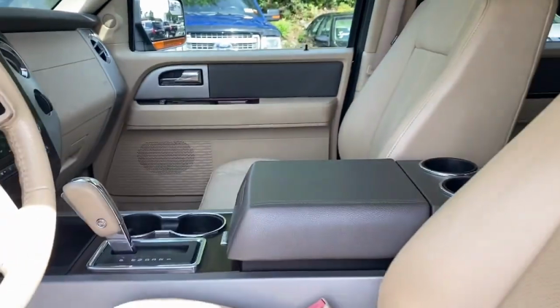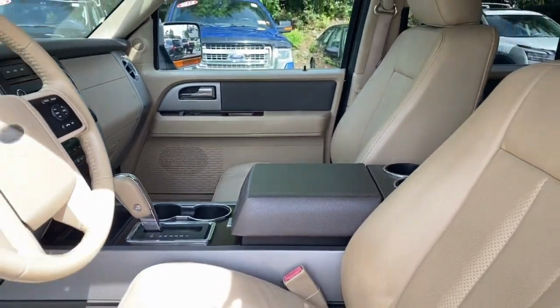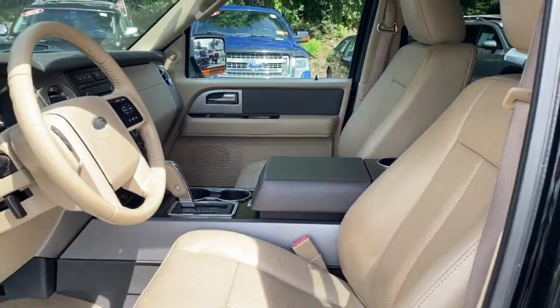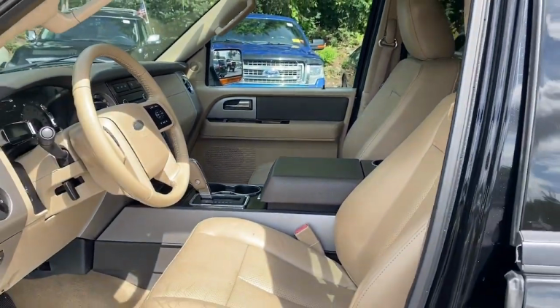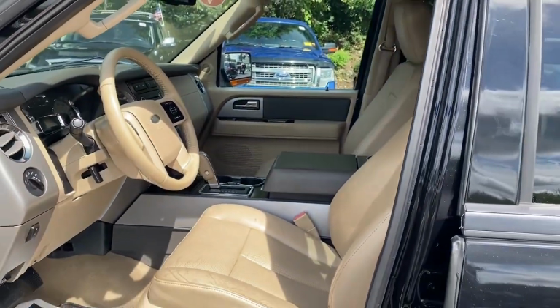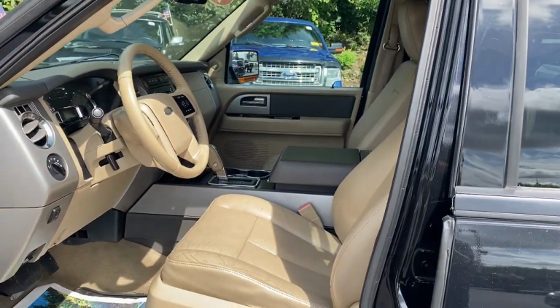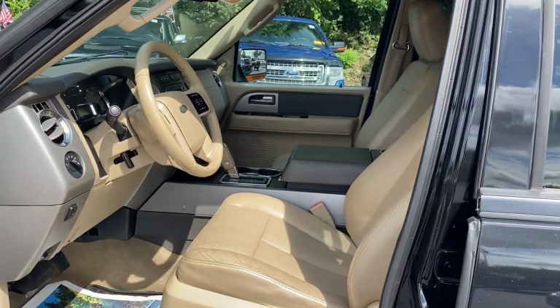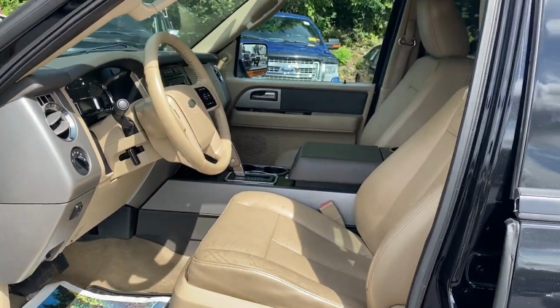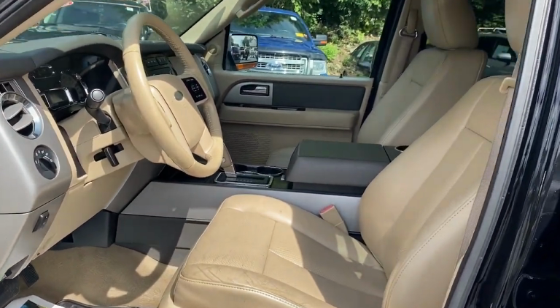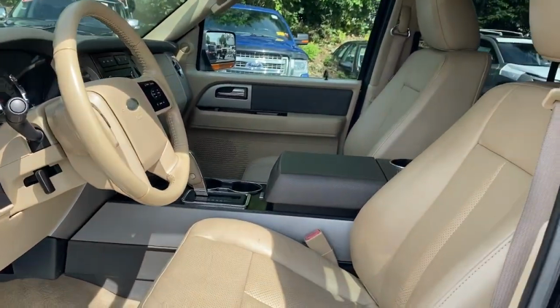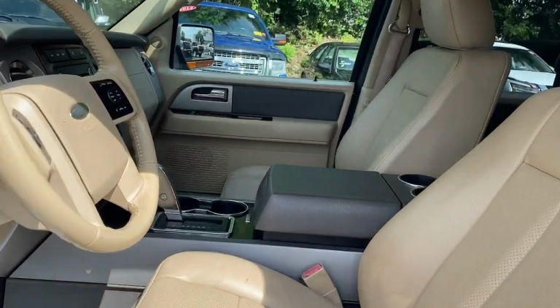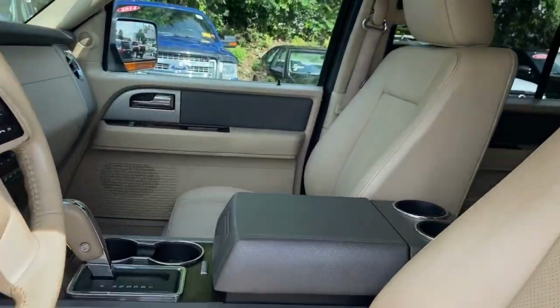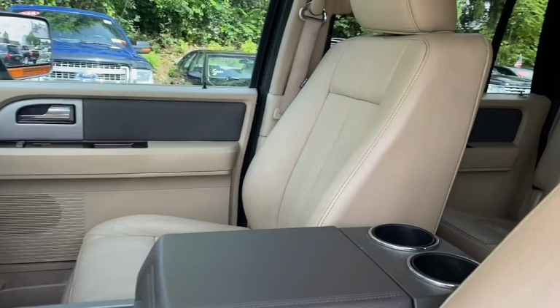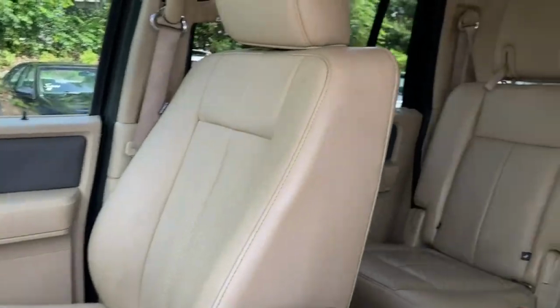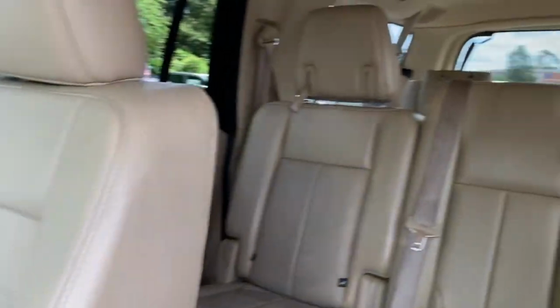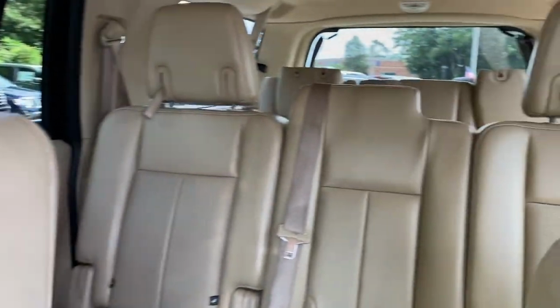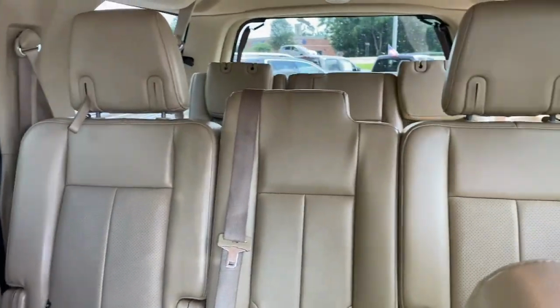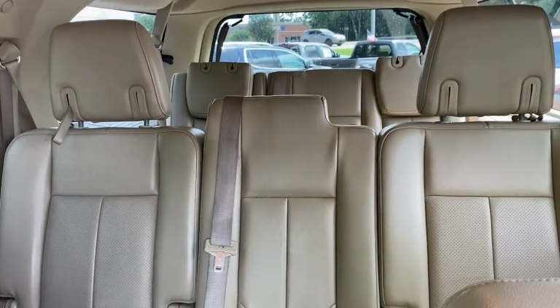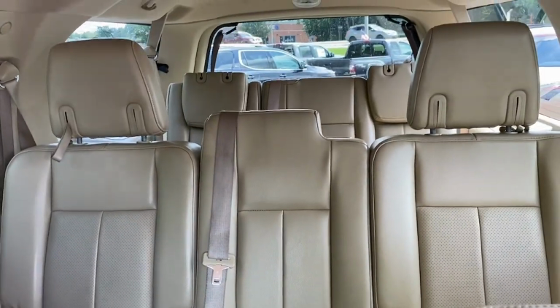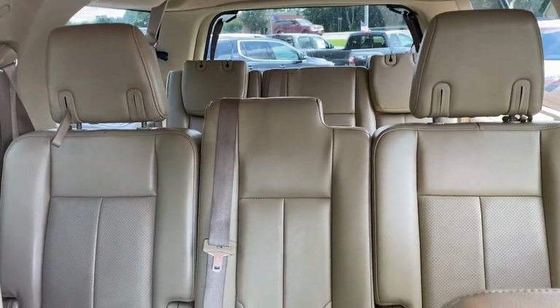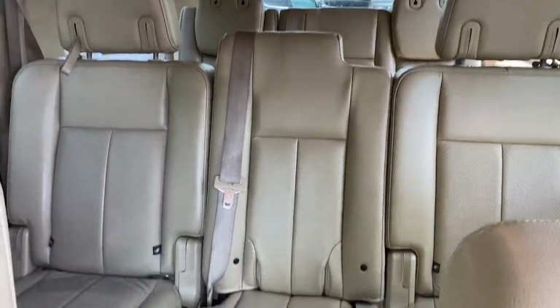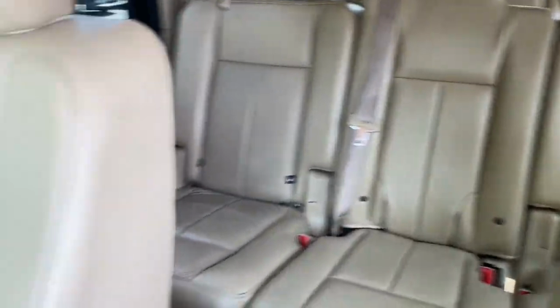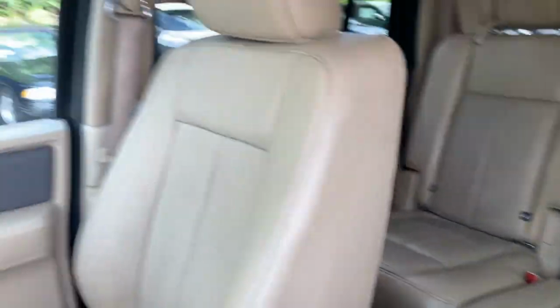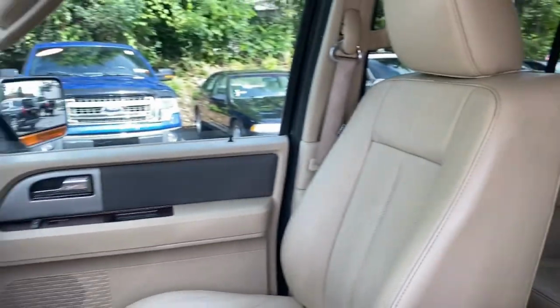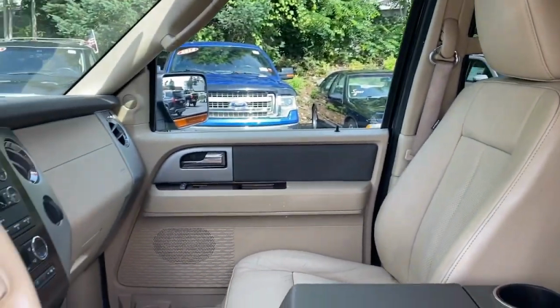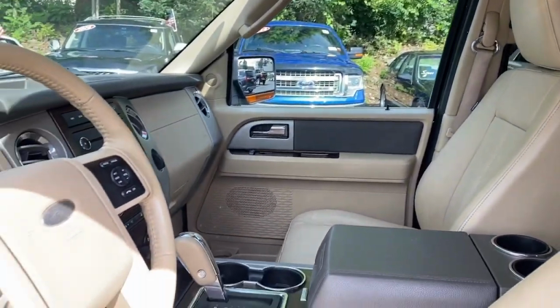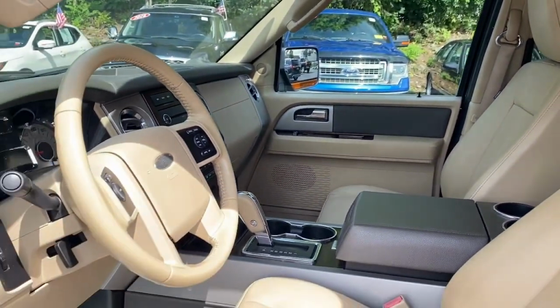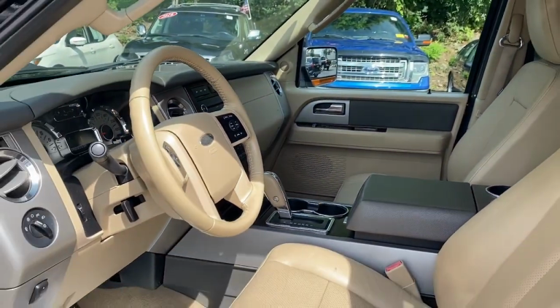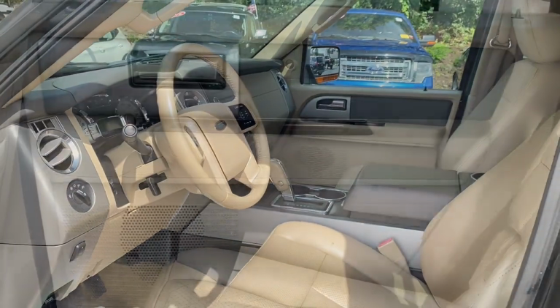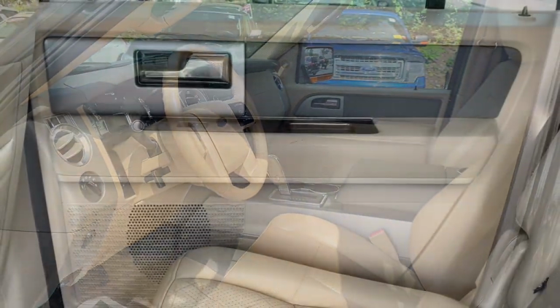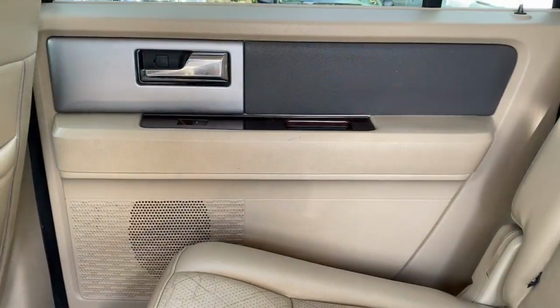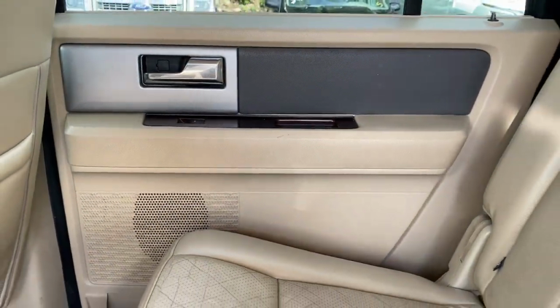Confident blends with comfortable in this powerful and luxurious Expedition. Take it out for a test drive and see for yourself. Our professional staff looks forward to giving you excellent service.